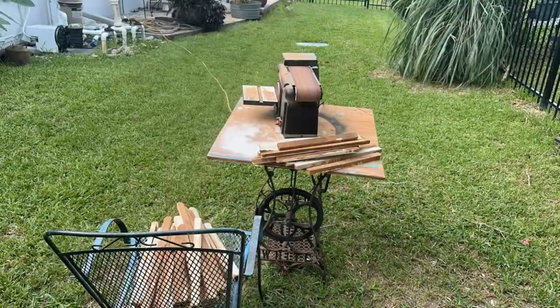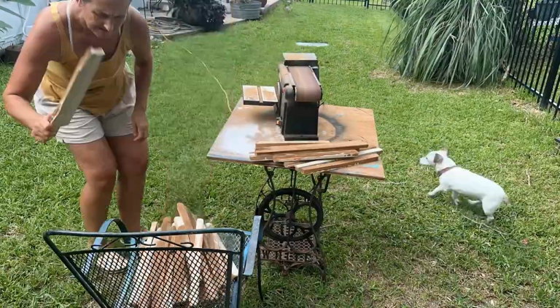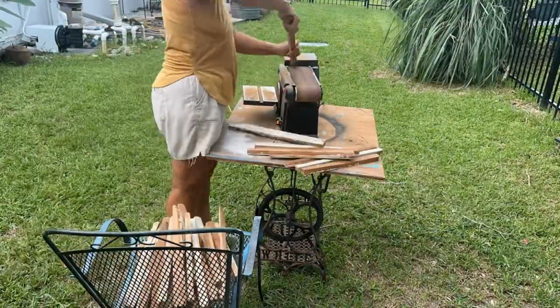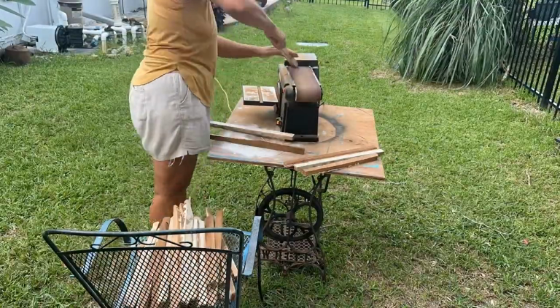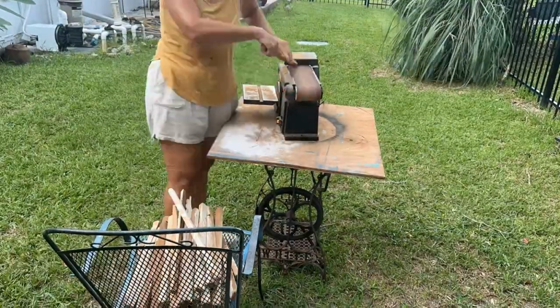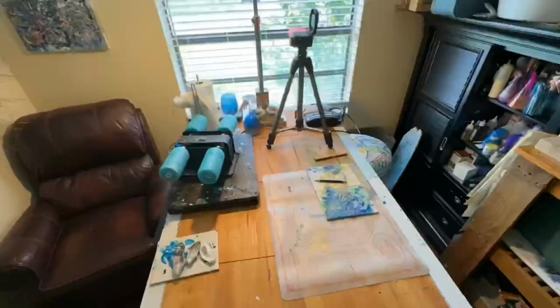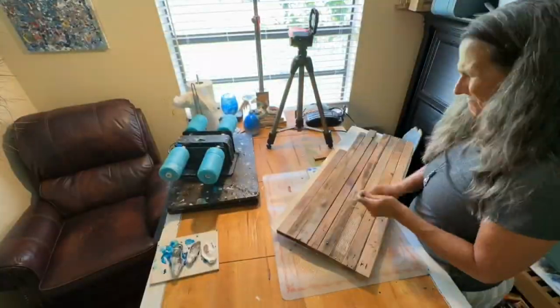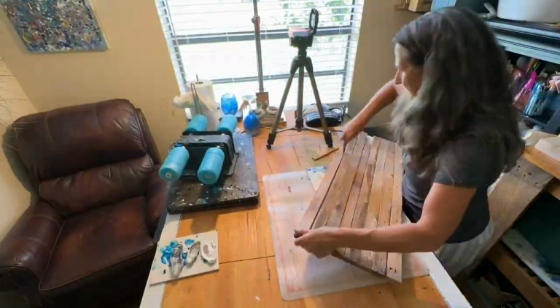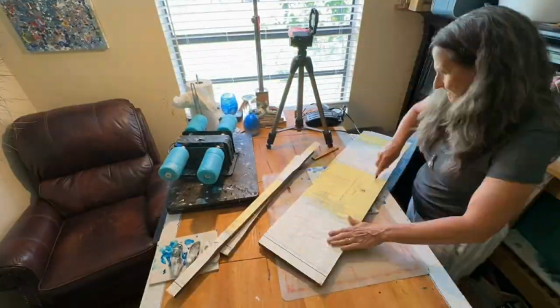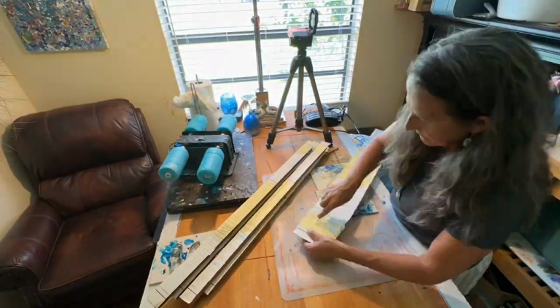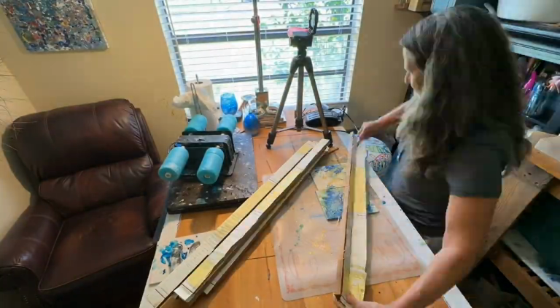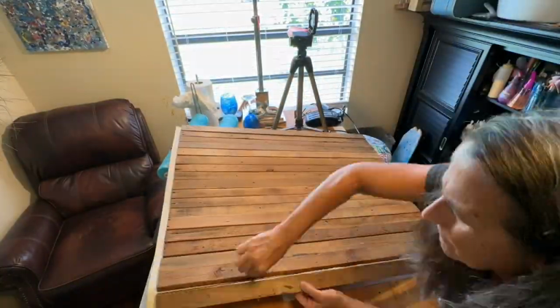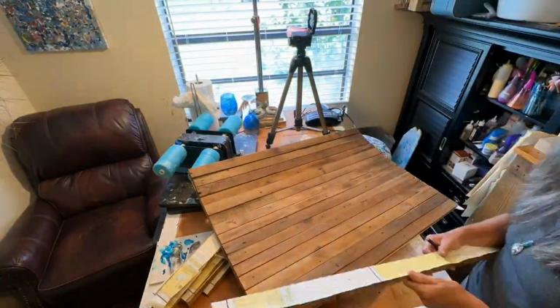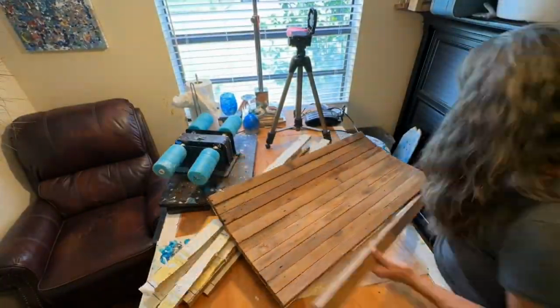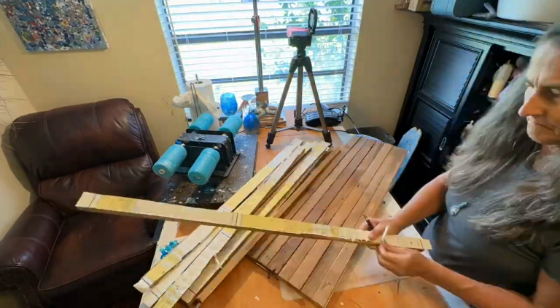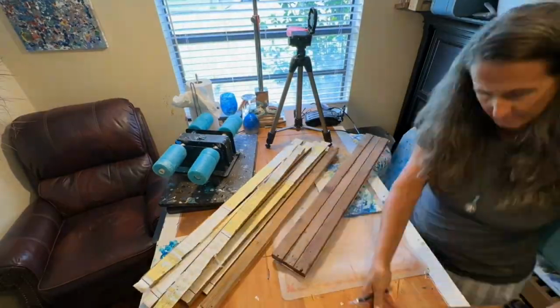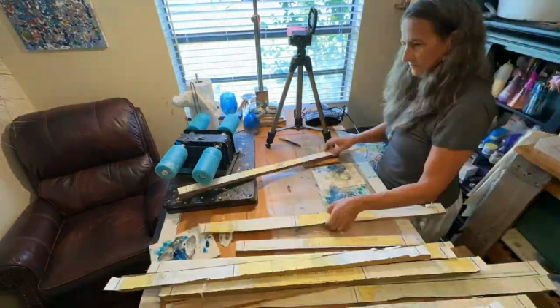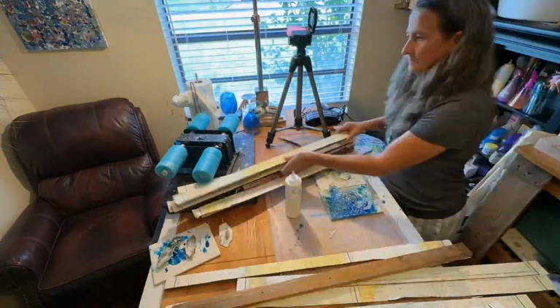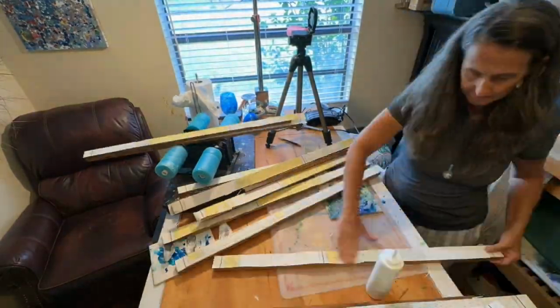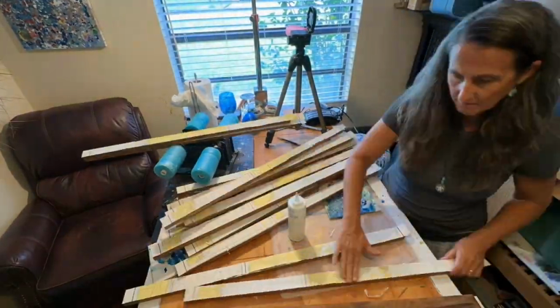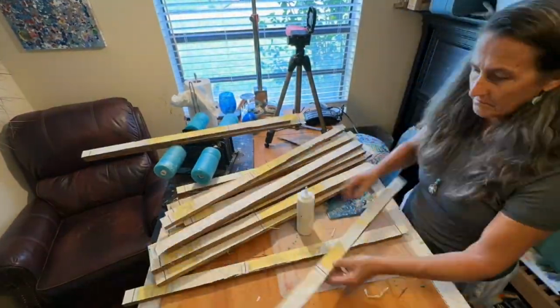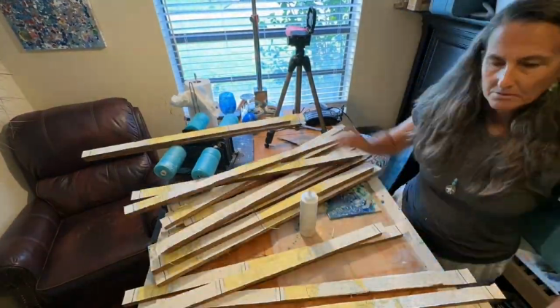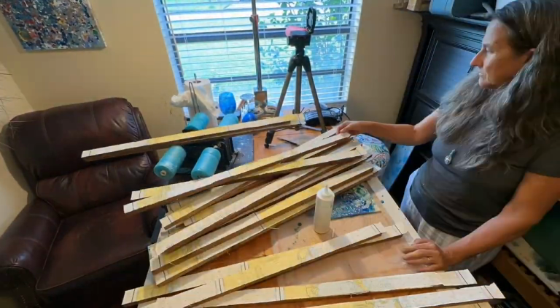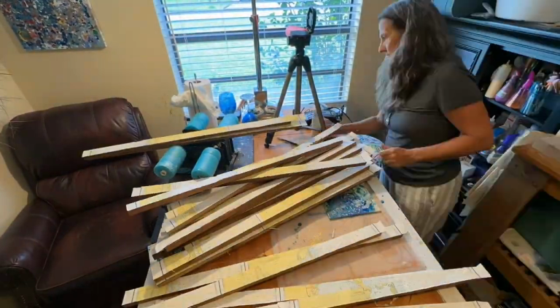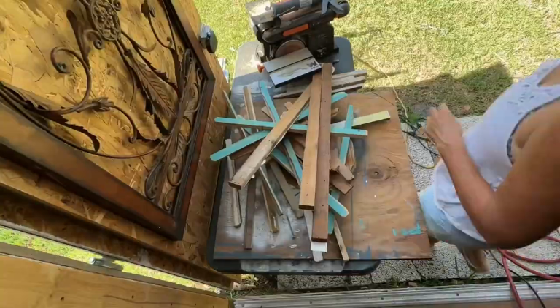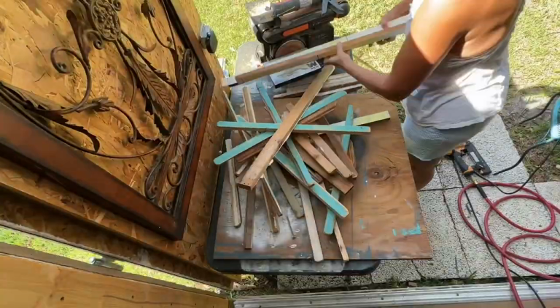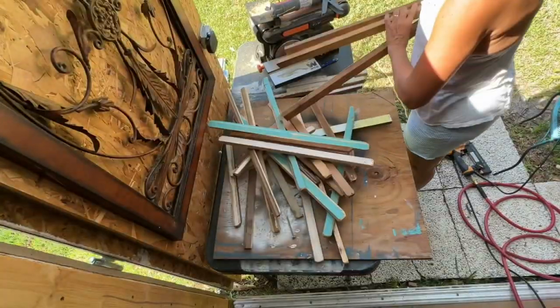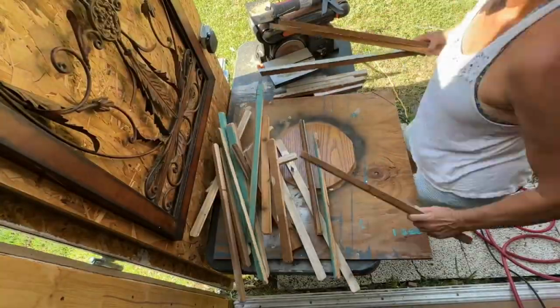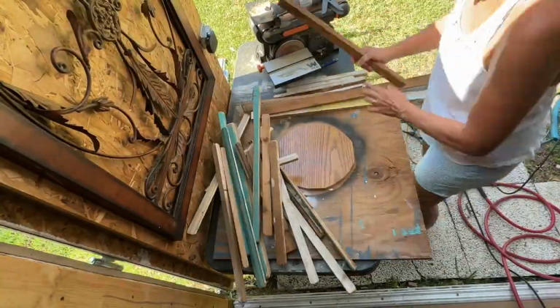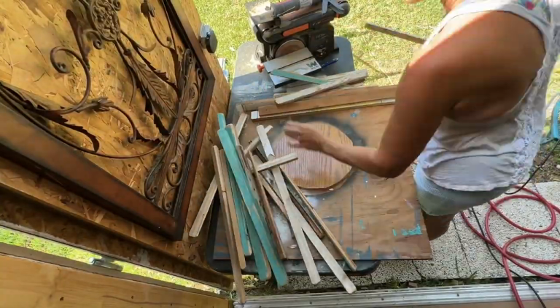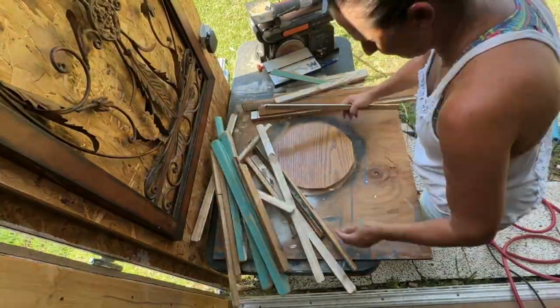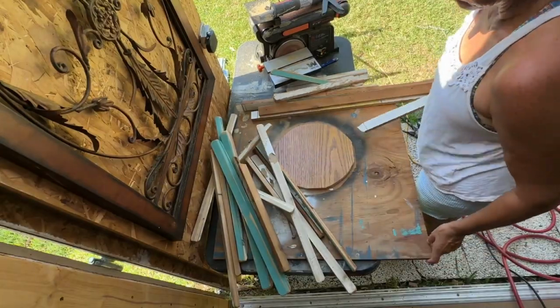On this one I'm using some slats that I had covered with a vintage nautical chart, and you'll see this chart come up in a couple other videos too.